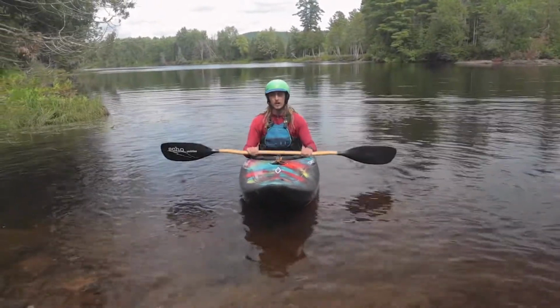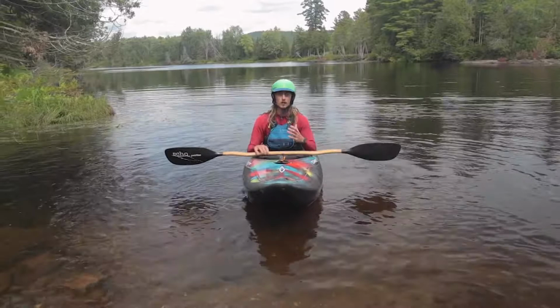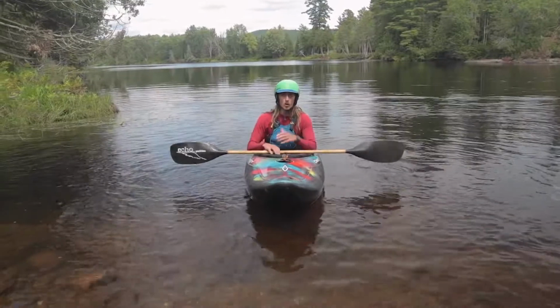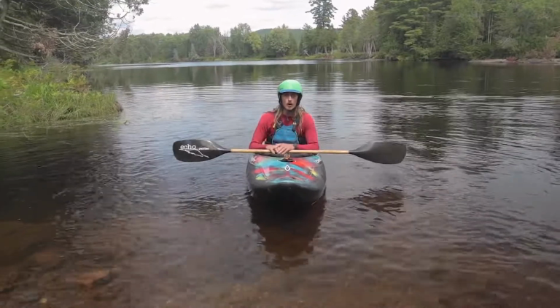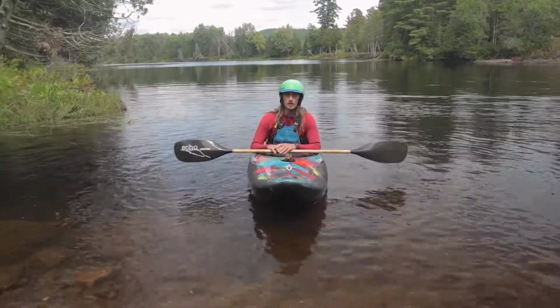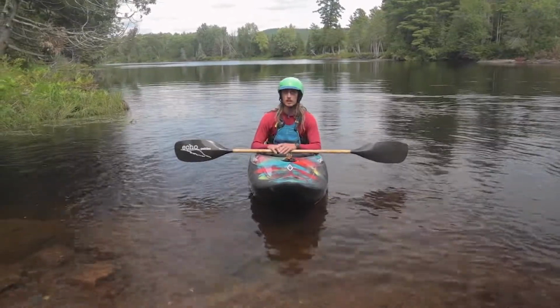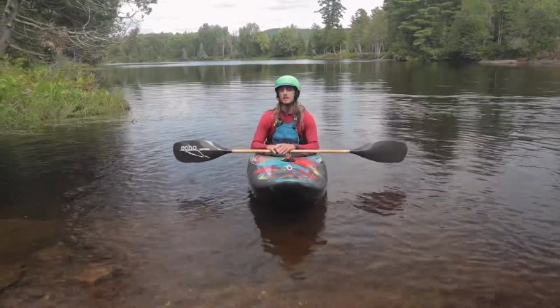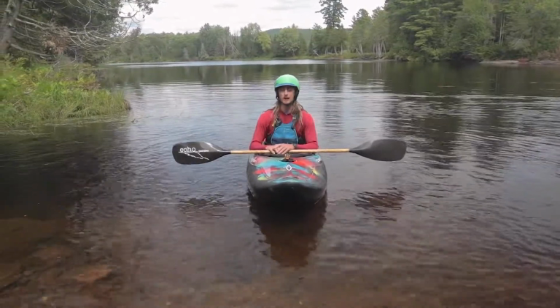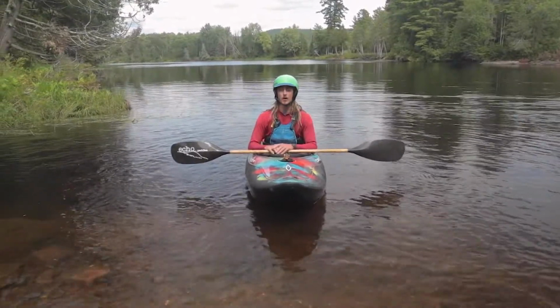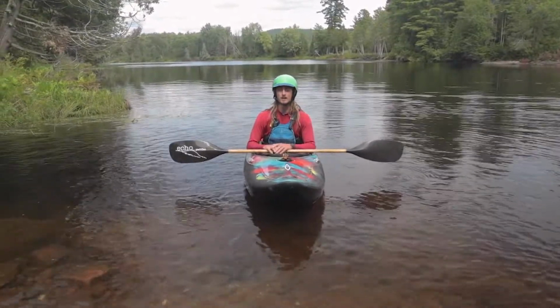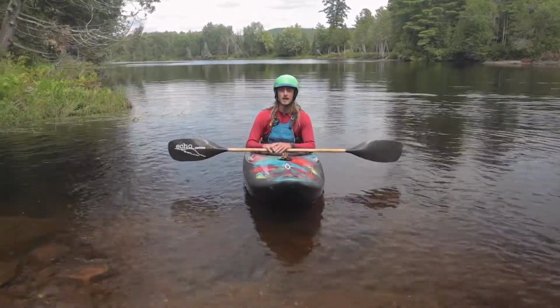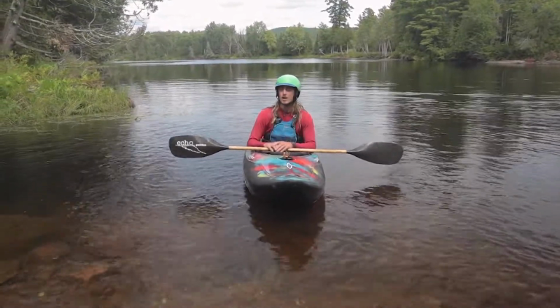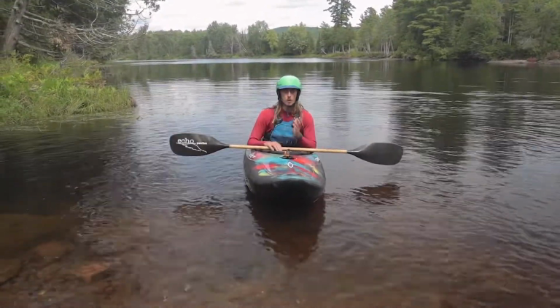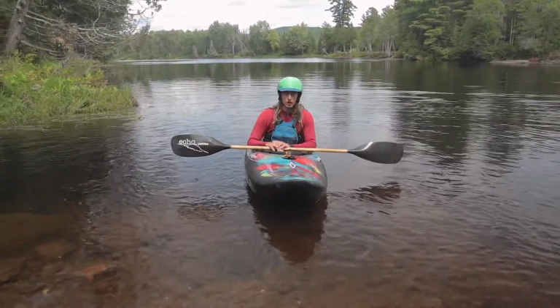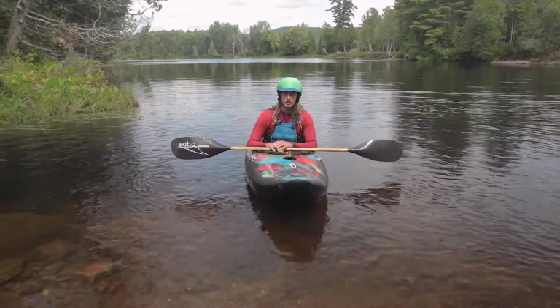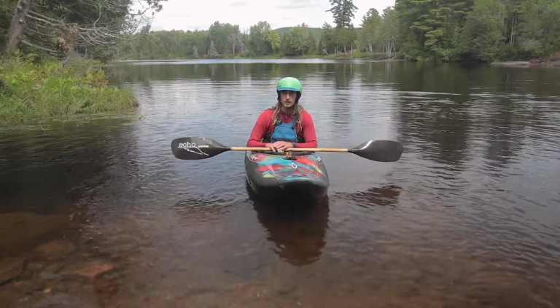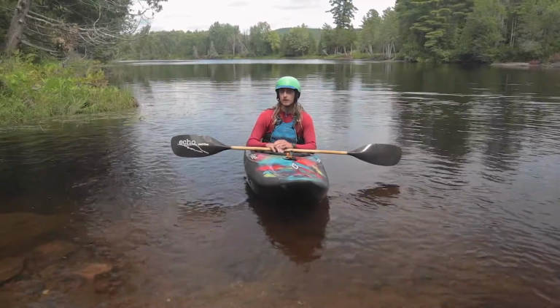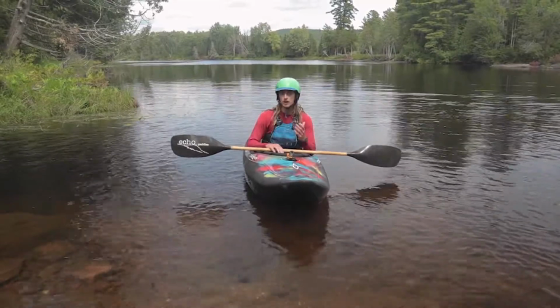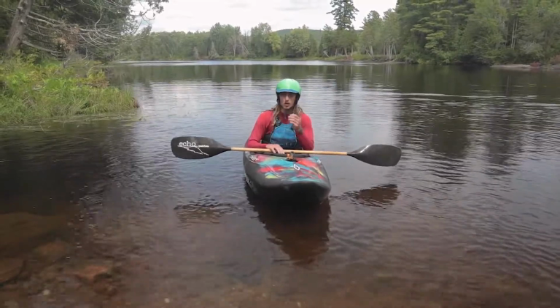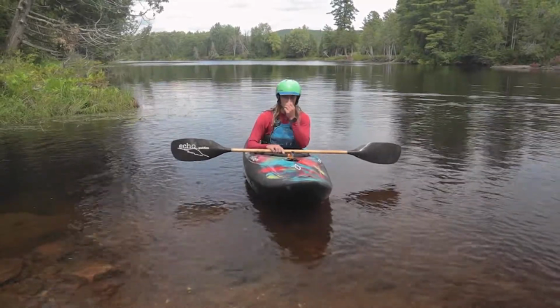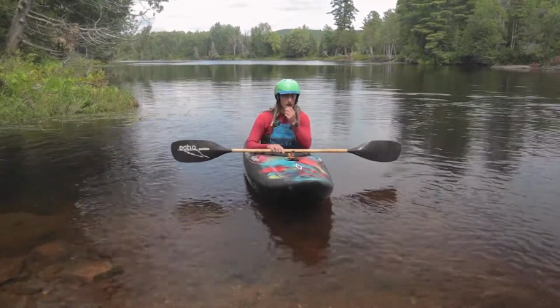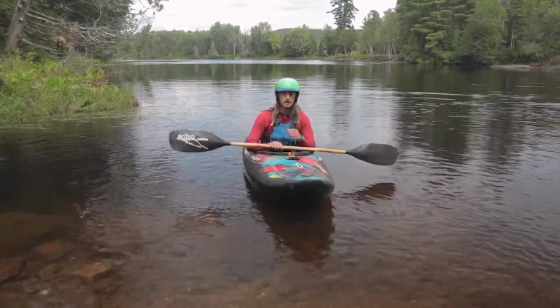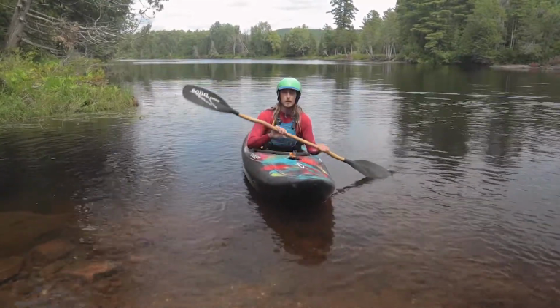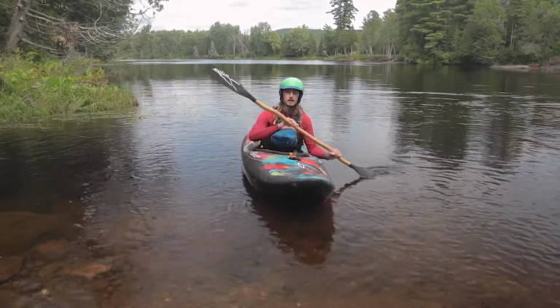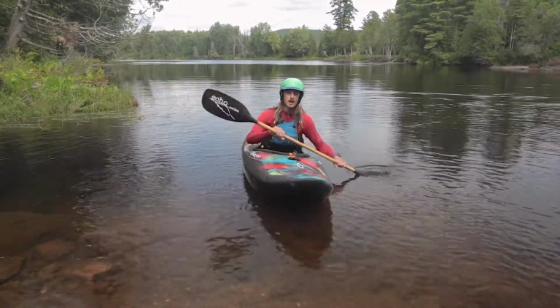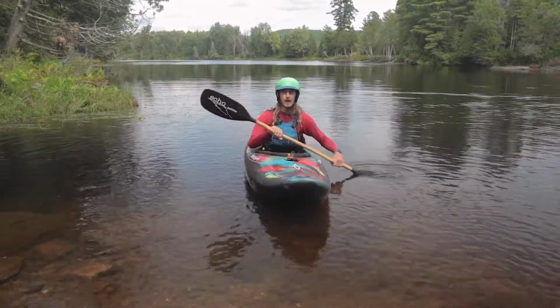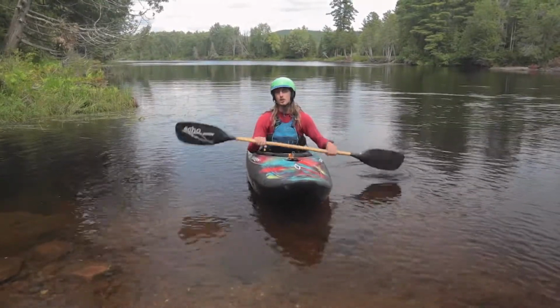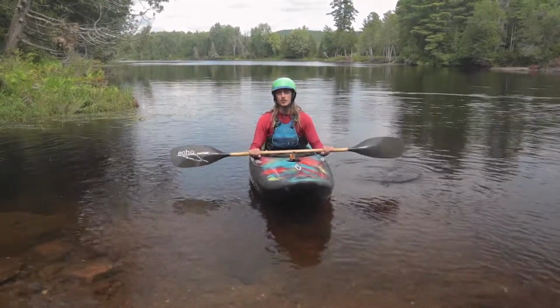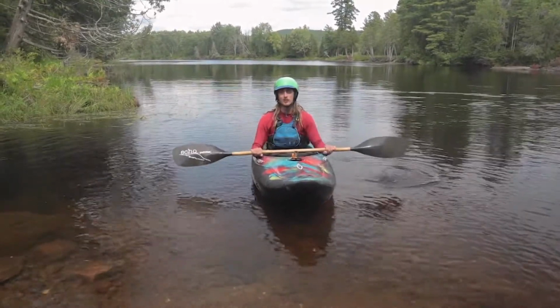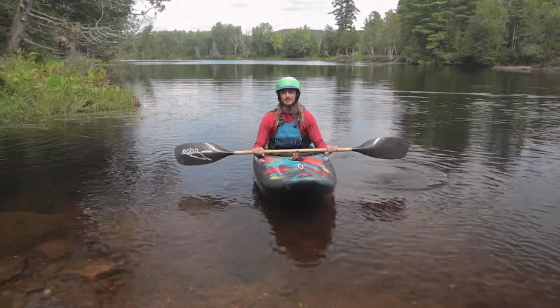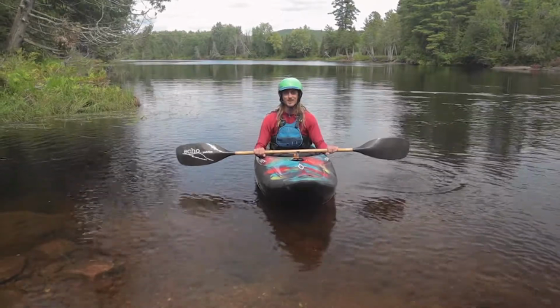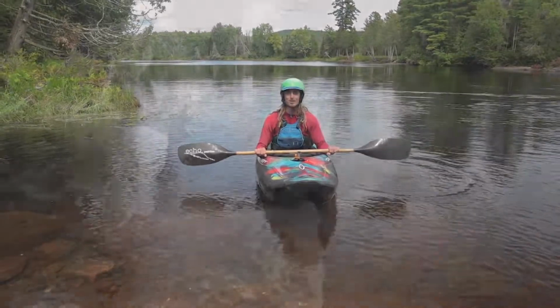If you want to learn more about whitewater, you can visit our website paddlercoop.ca or book a course. Sign up for an introductory course at Palmer Rapids at our base and we'd be happy to show you the rest of the way. Thanks for watching.